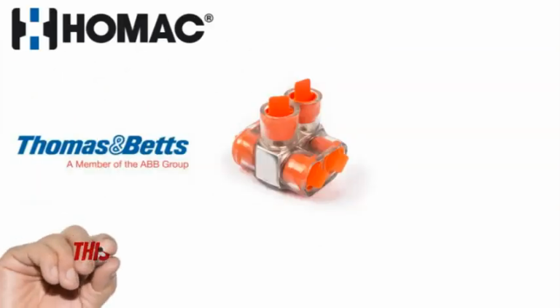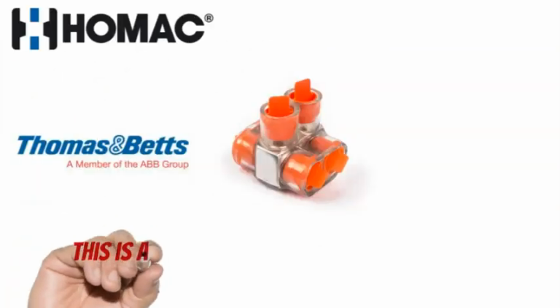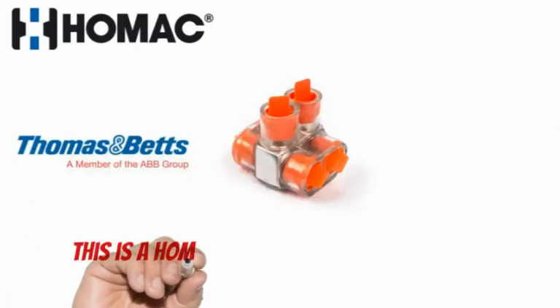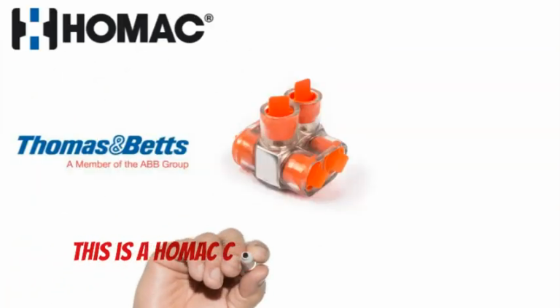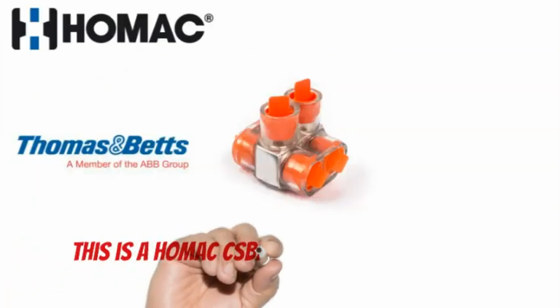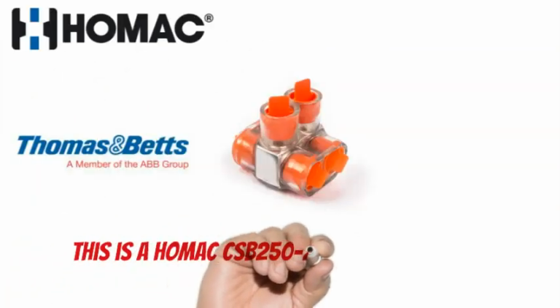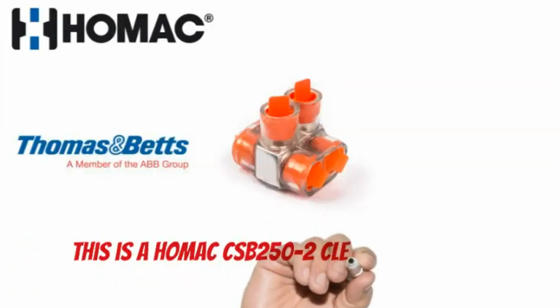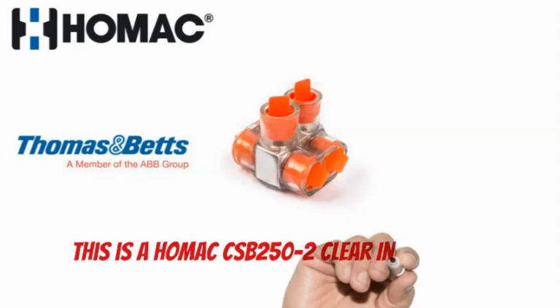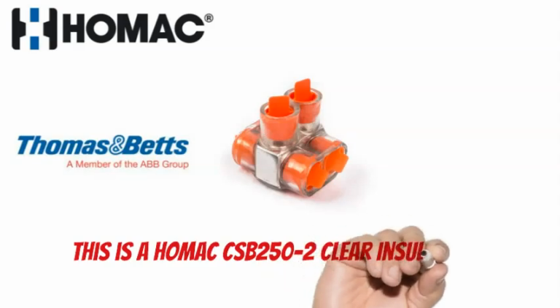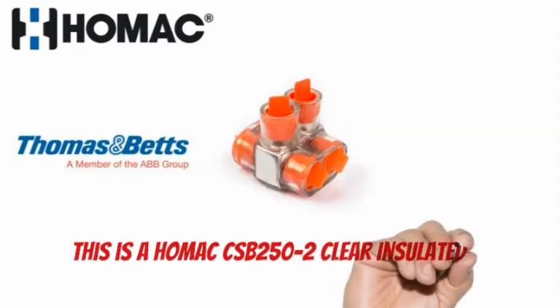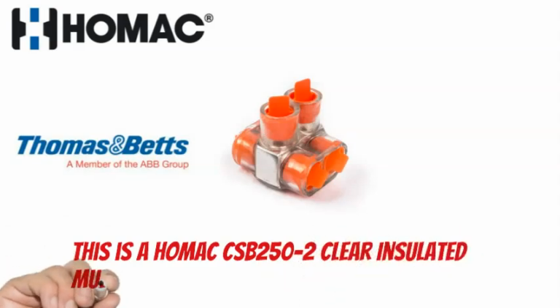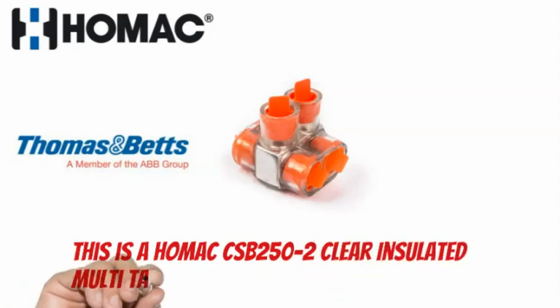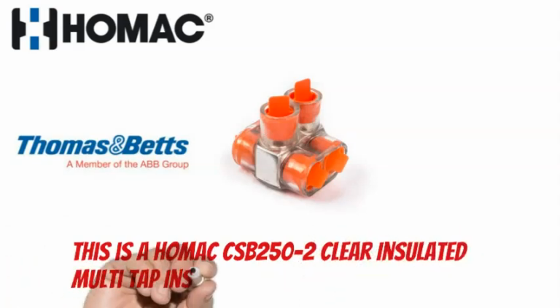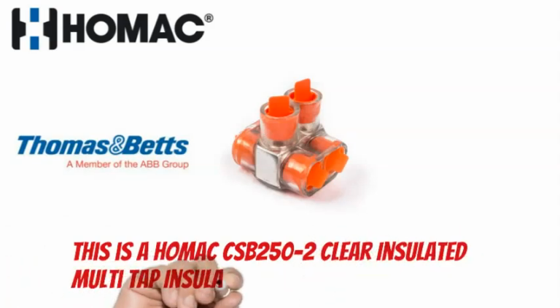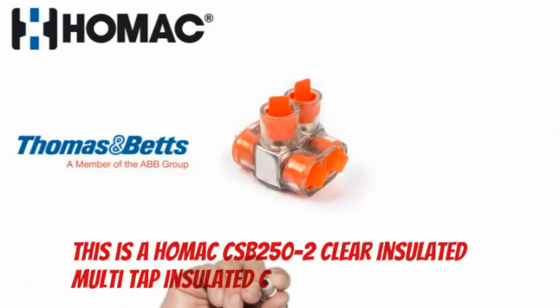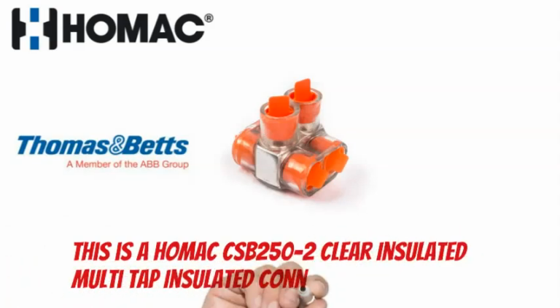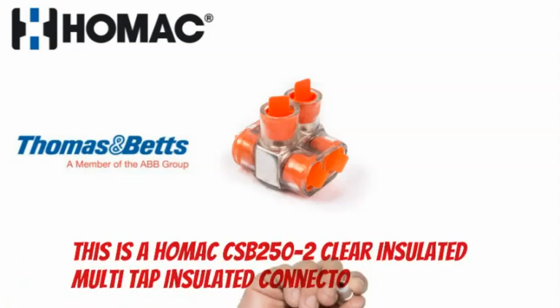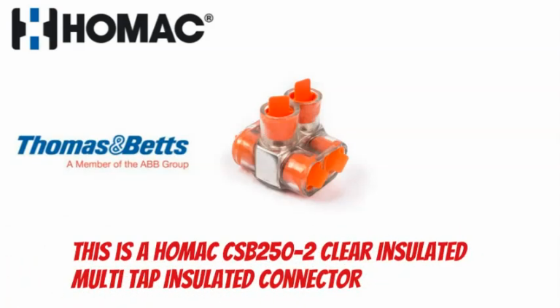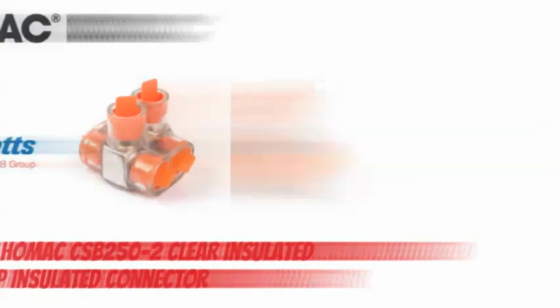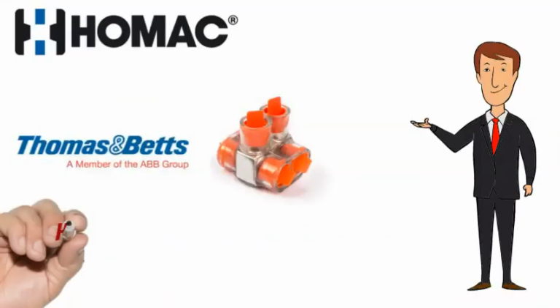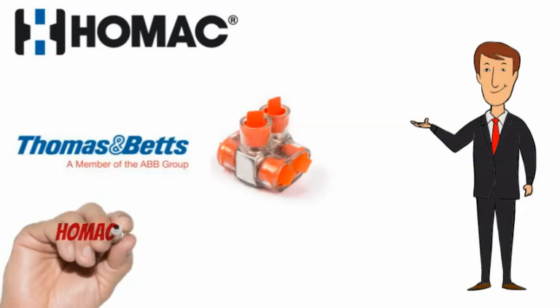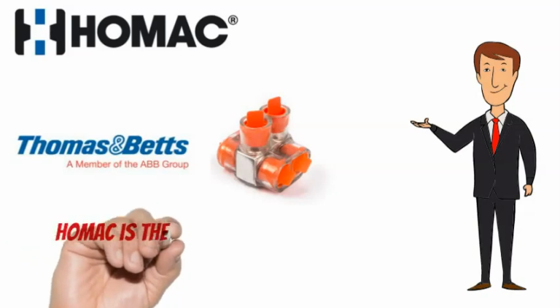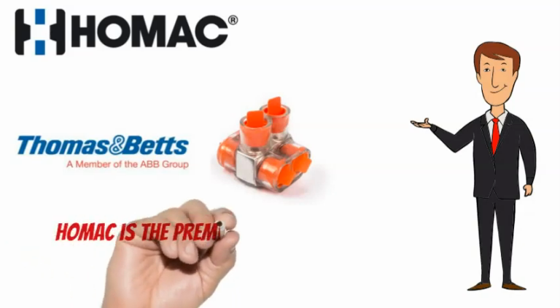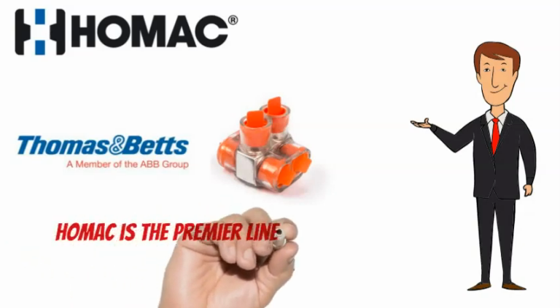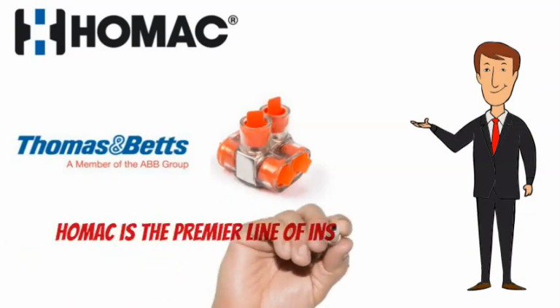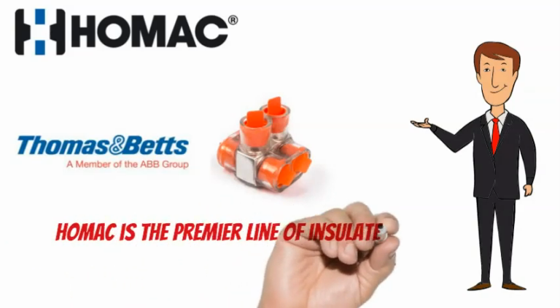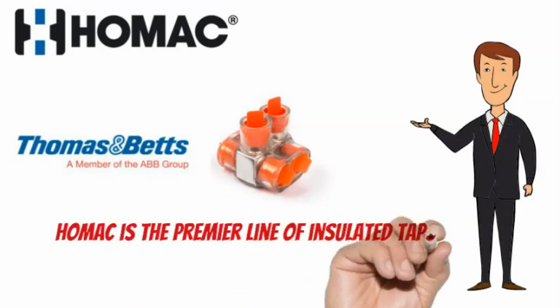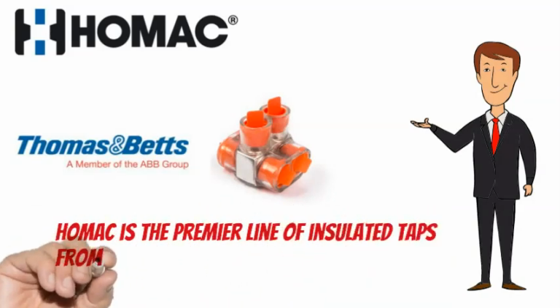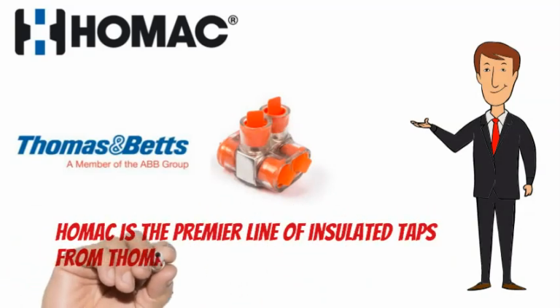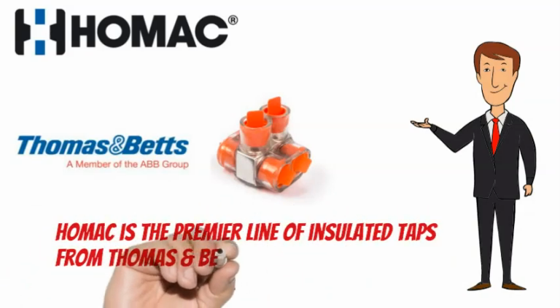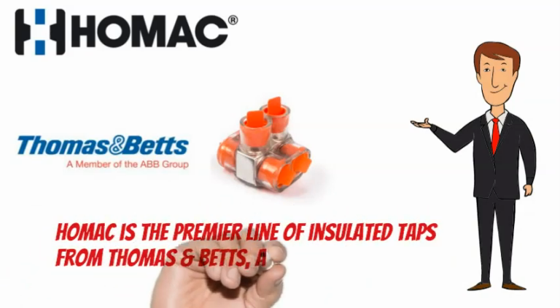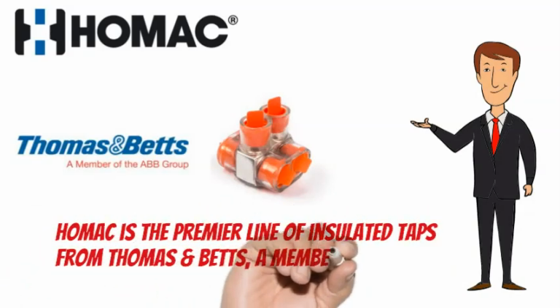This is a HOMAC CSB250-2 Clear Insulated Multi-Tap Insulated Connector. HOMAC is the premier line of insulated taps from Thomas & Betts, a member of the ABB Group.